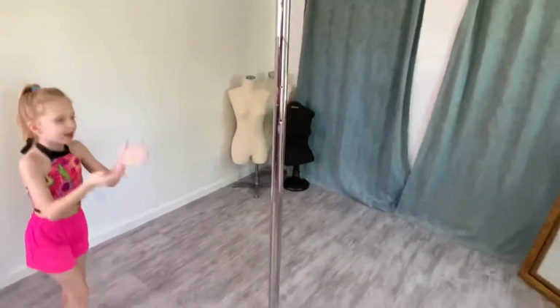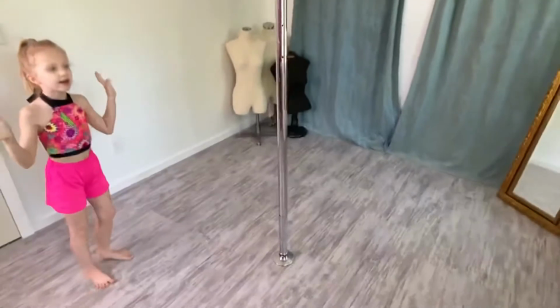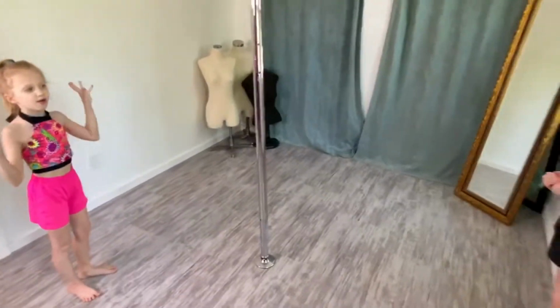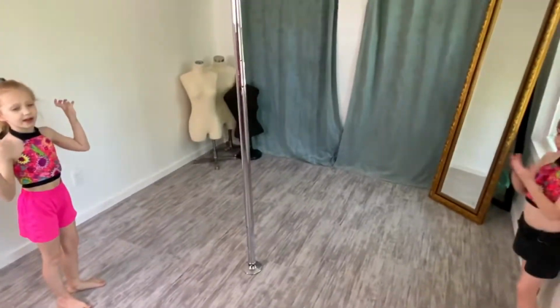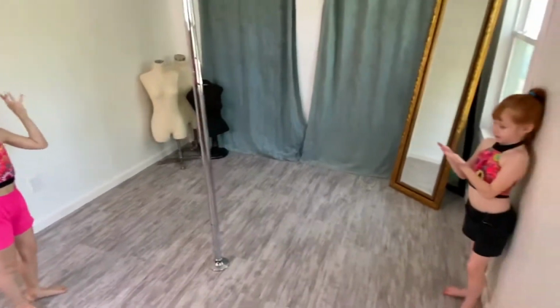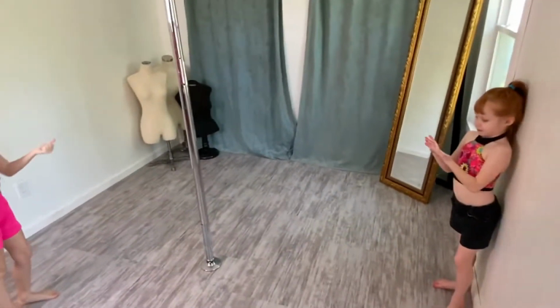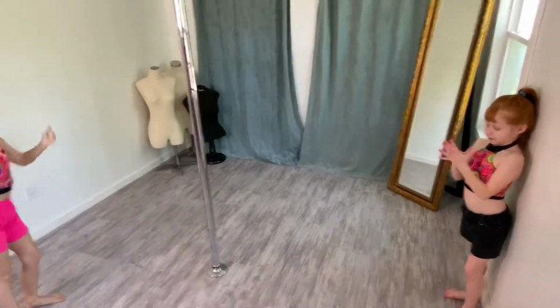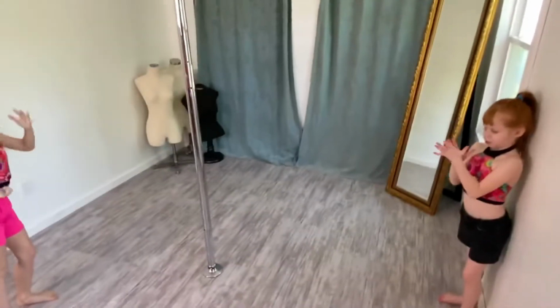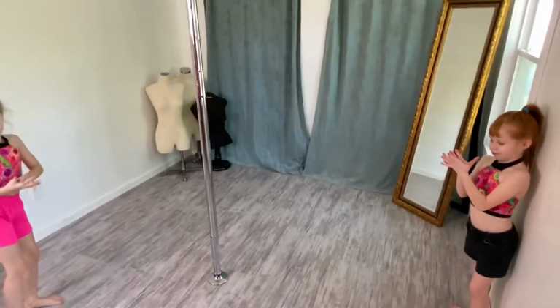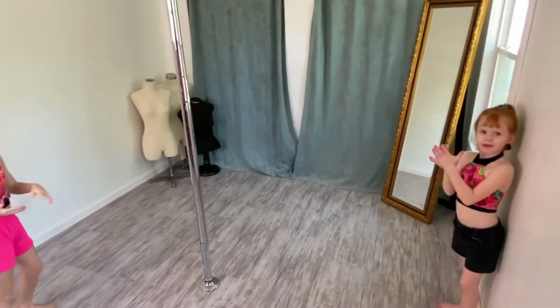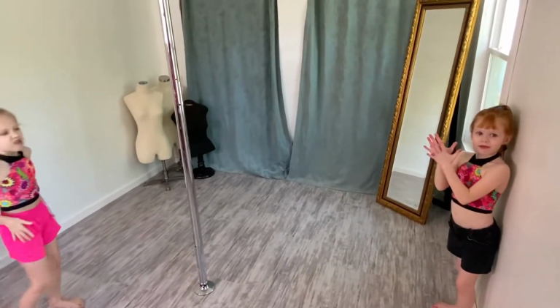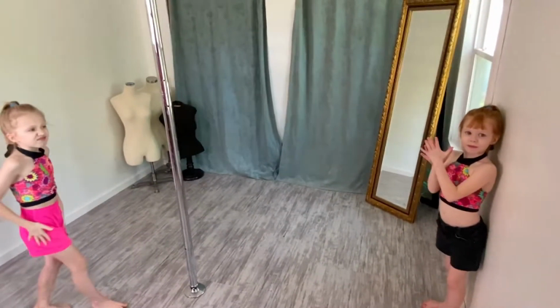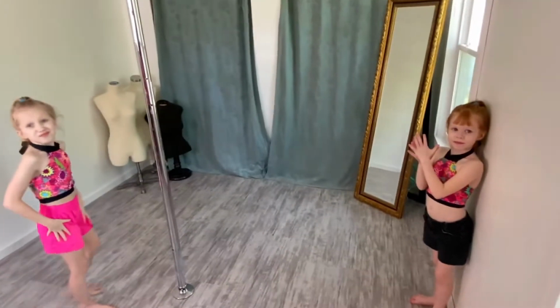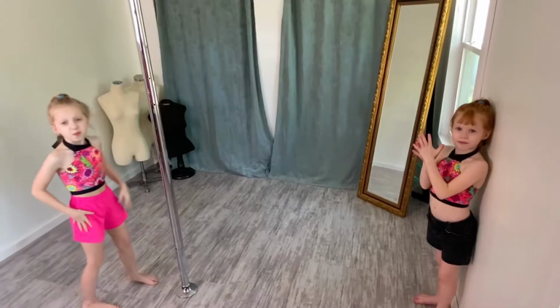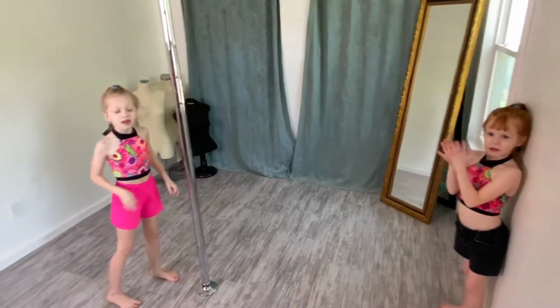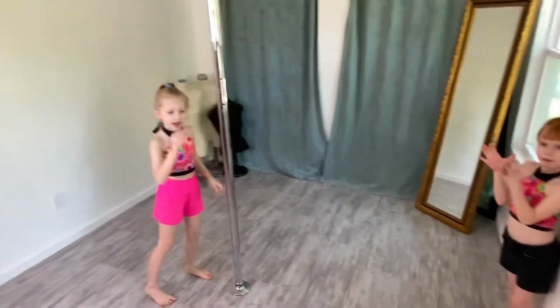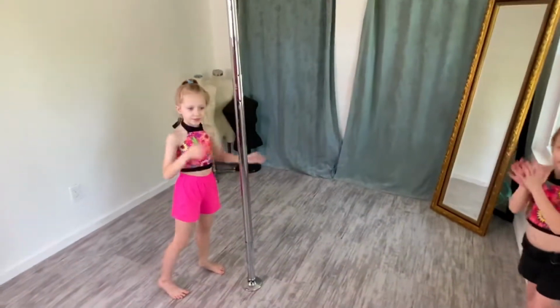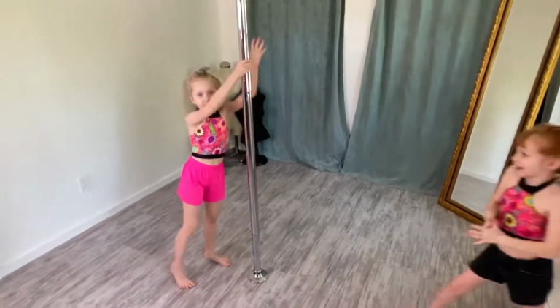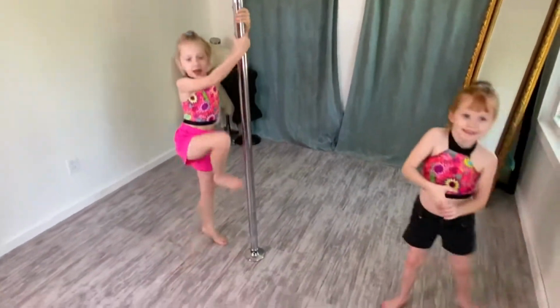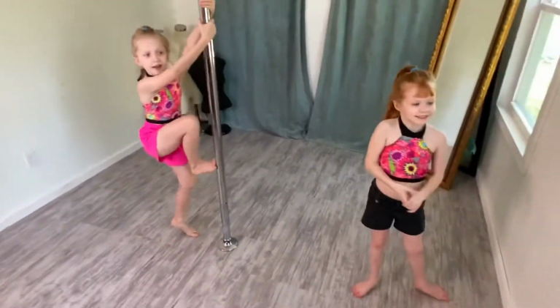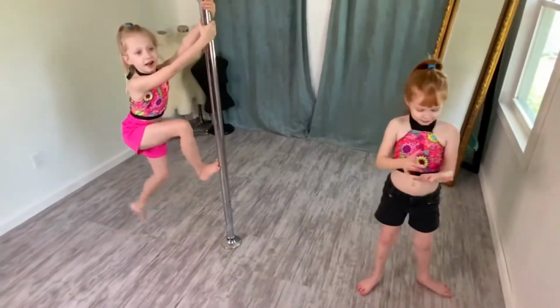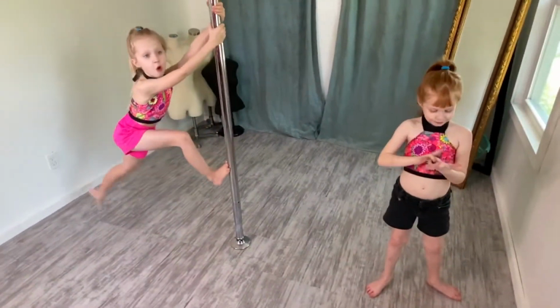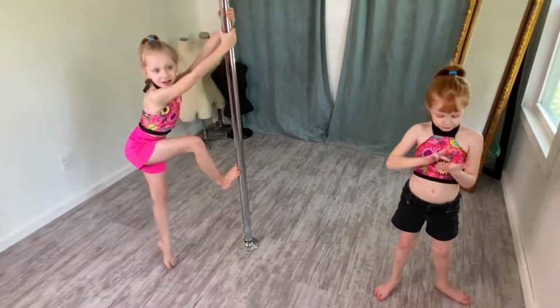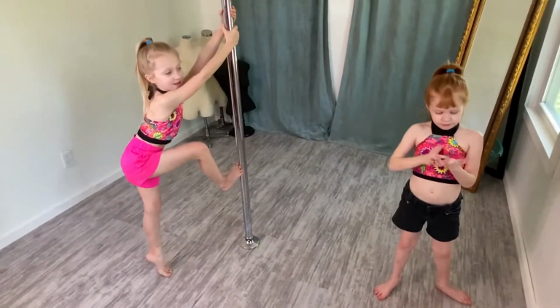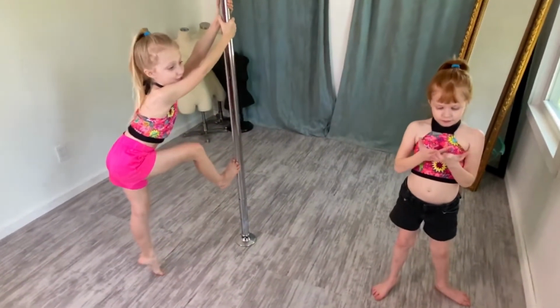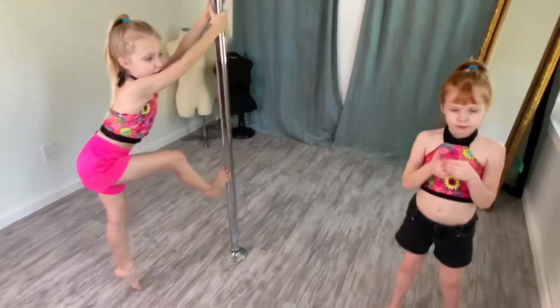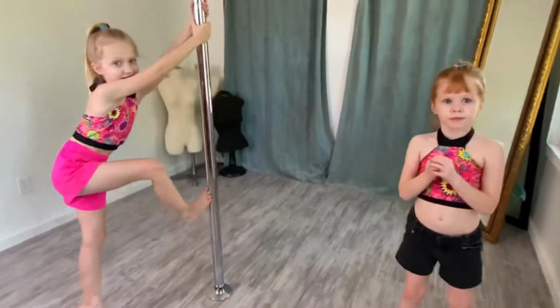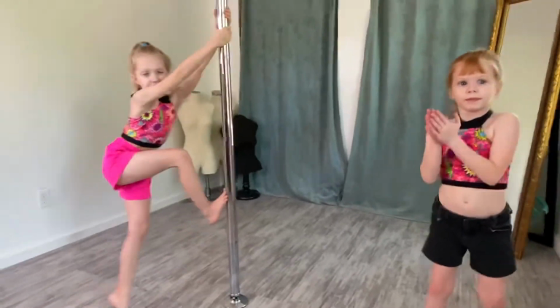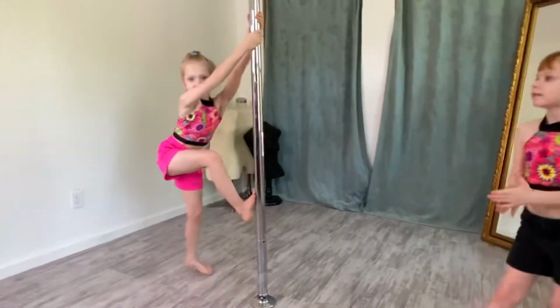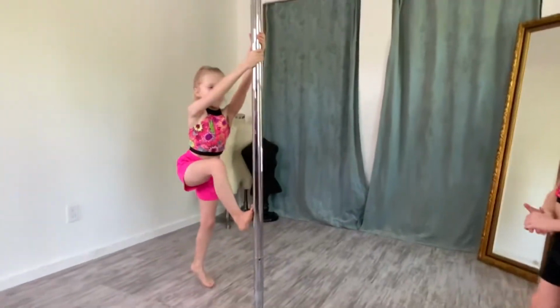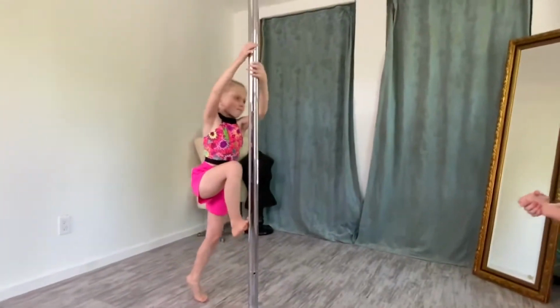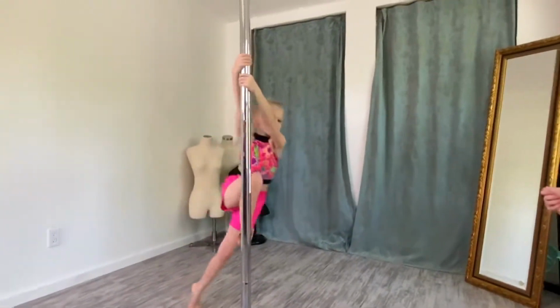Okay, so what do you start out with? Did you already do all your stretches? Yeah. So you're already warmed up and now you're going to do your tricks.